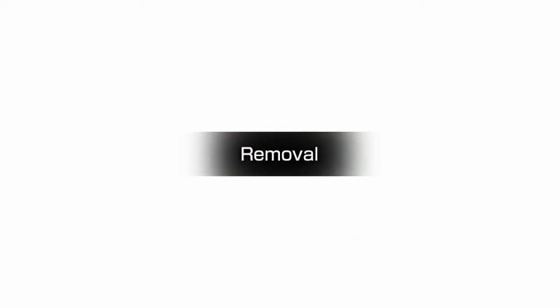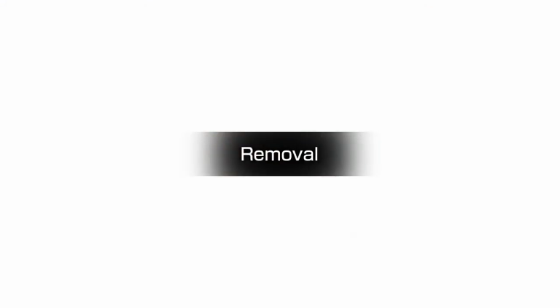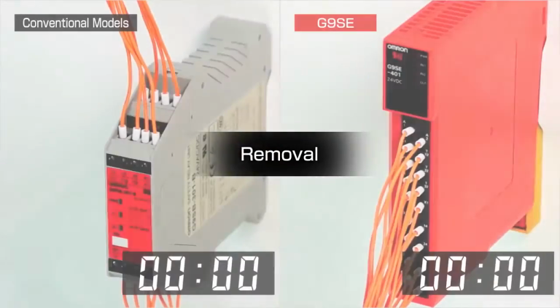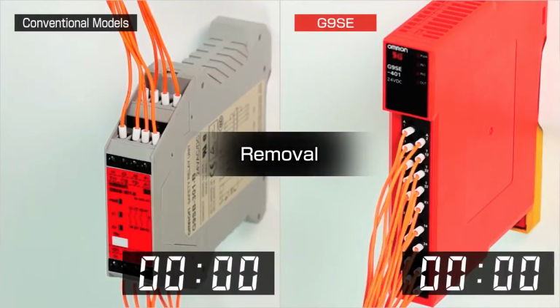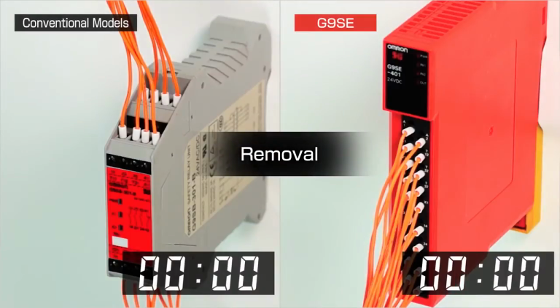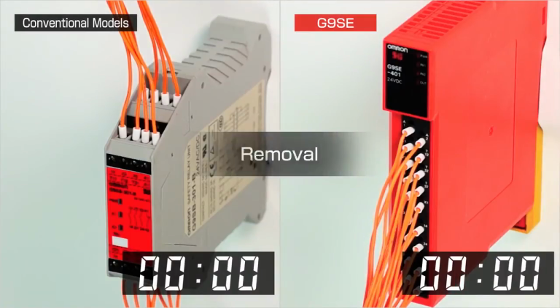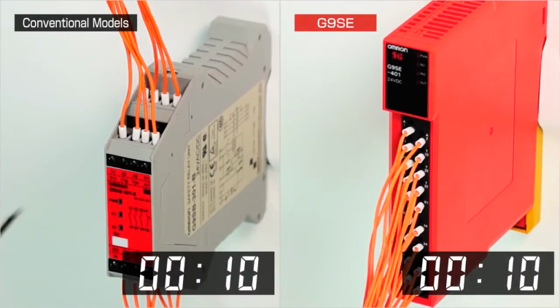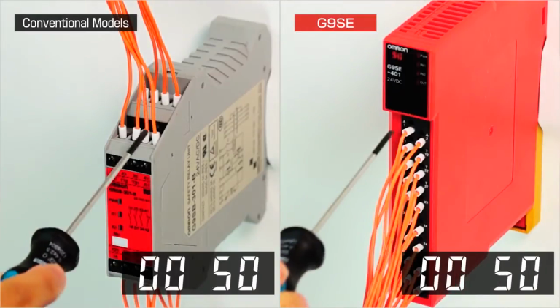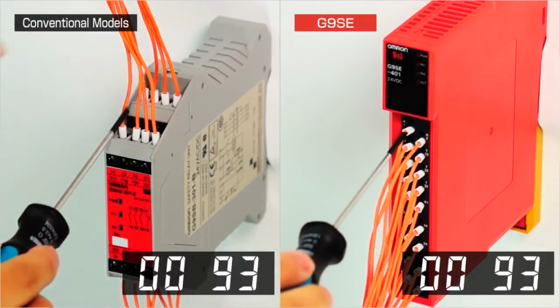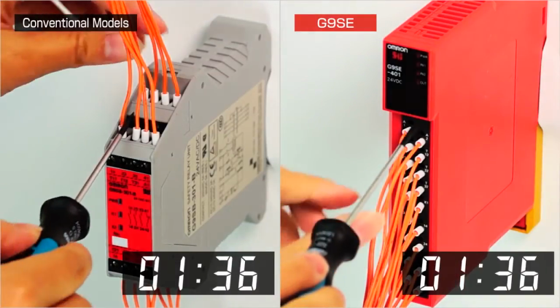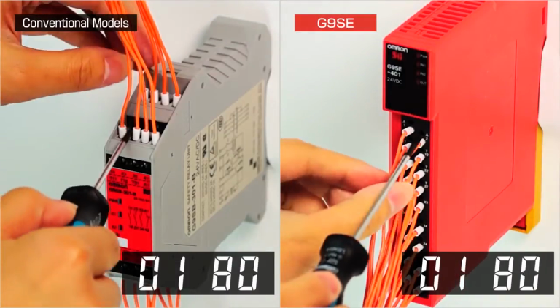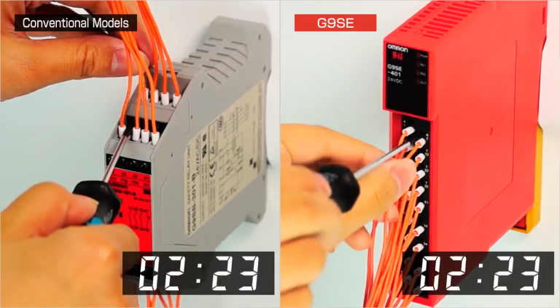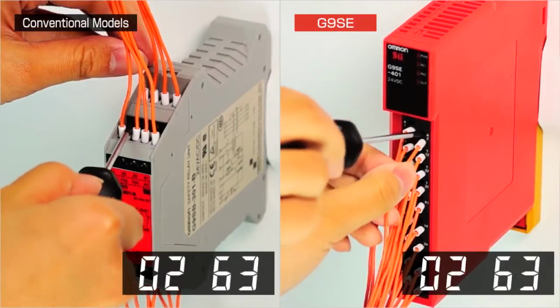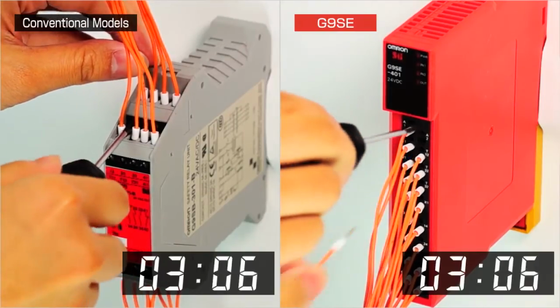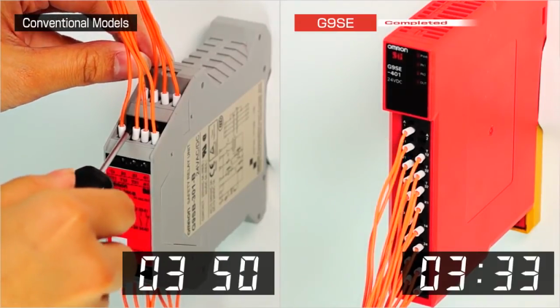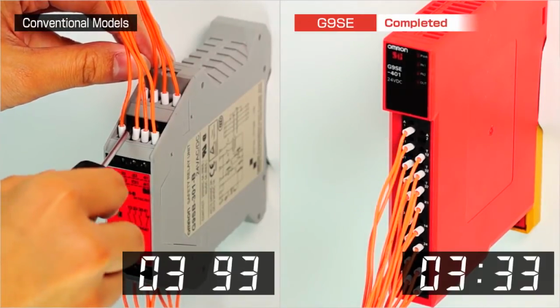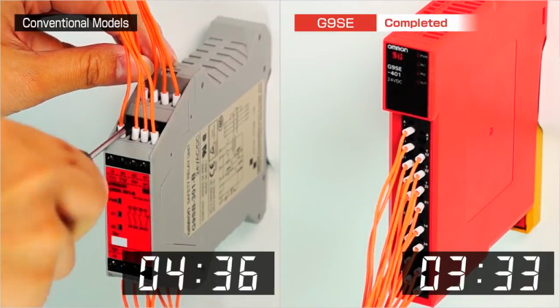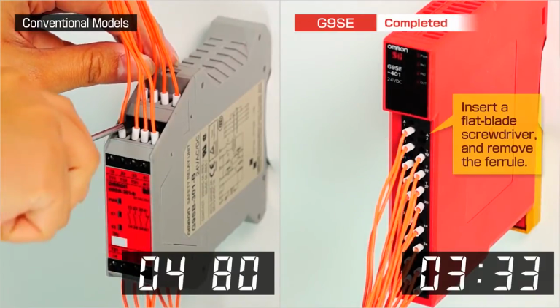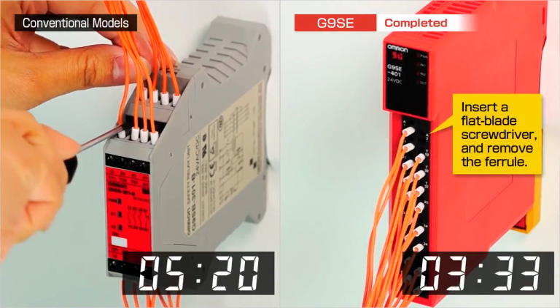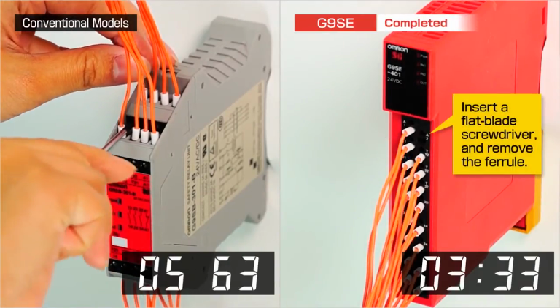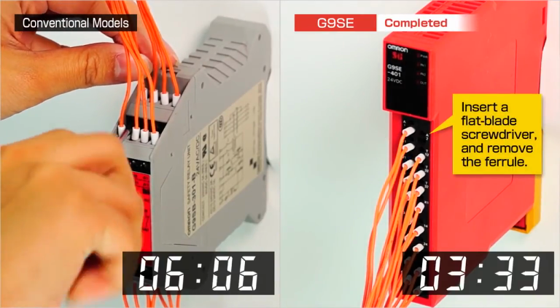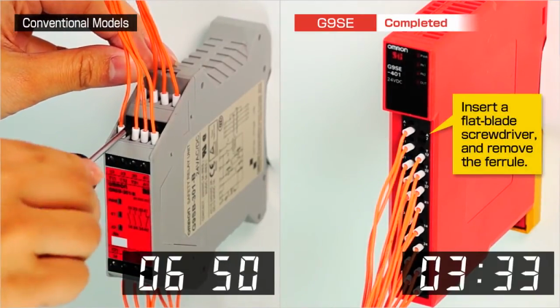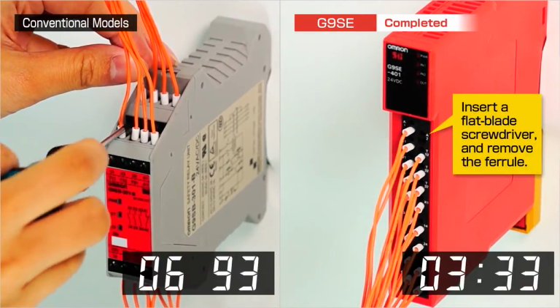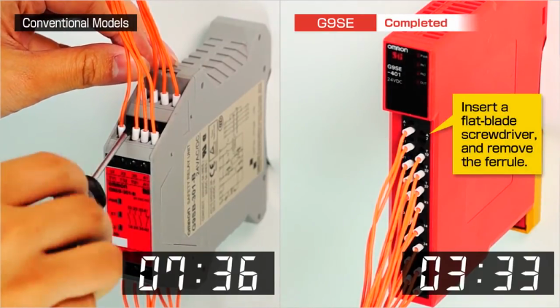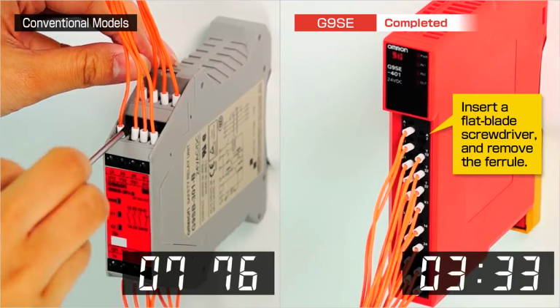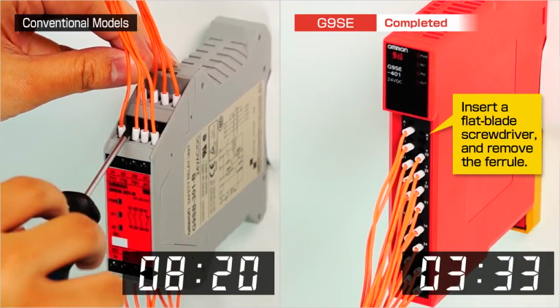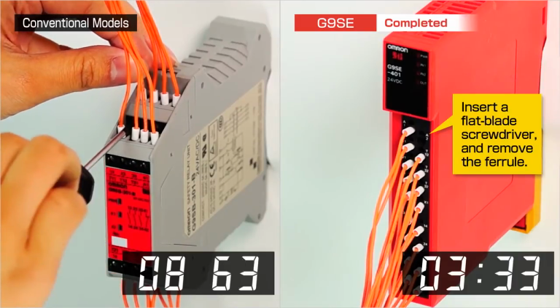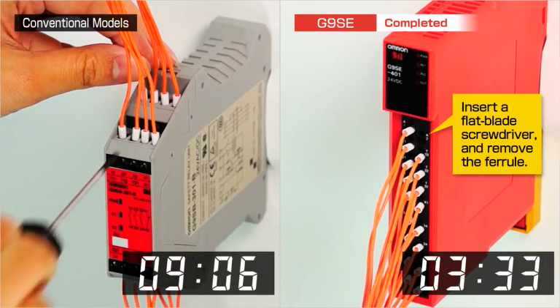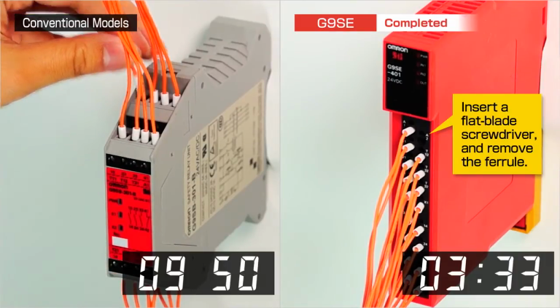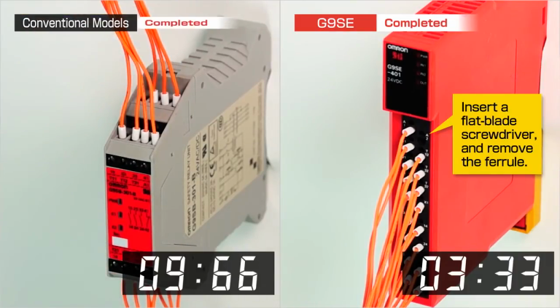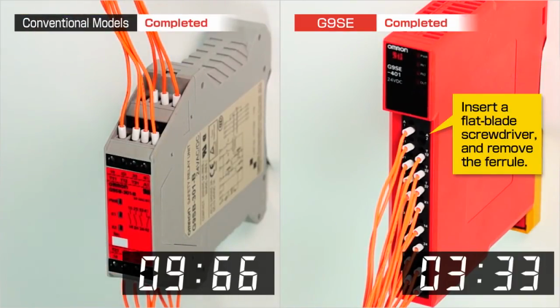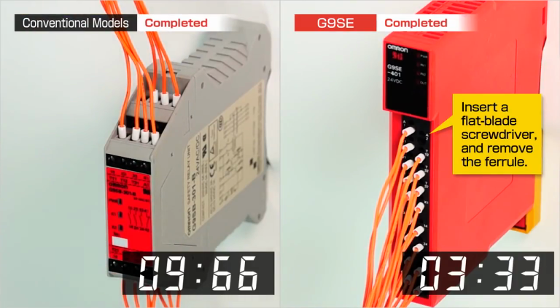Removal. Similarly, if a wire needs to be removed from a conventional style relay, accessing the wiring terminal is difficult and time-consuming, but much easier with front access terminals. Simple wiring makes installation much quicker.